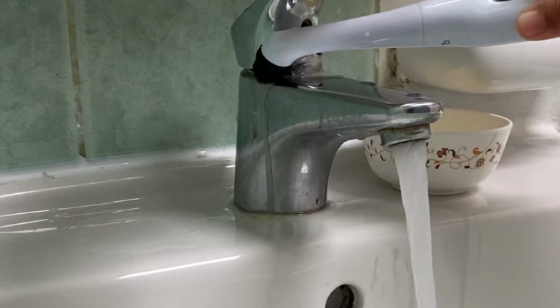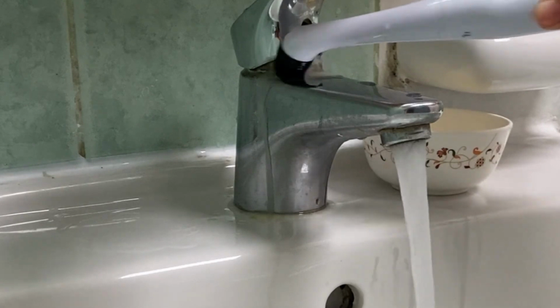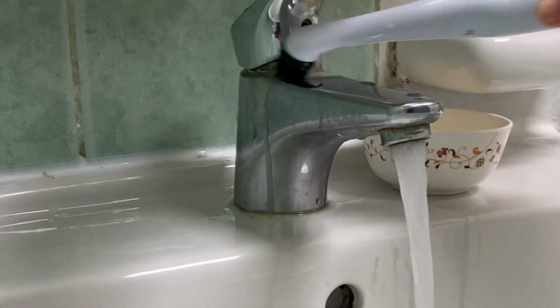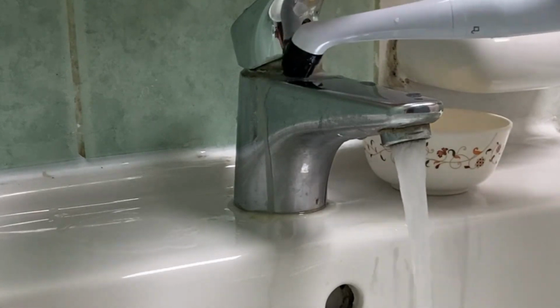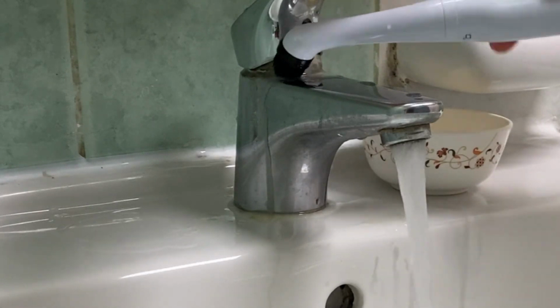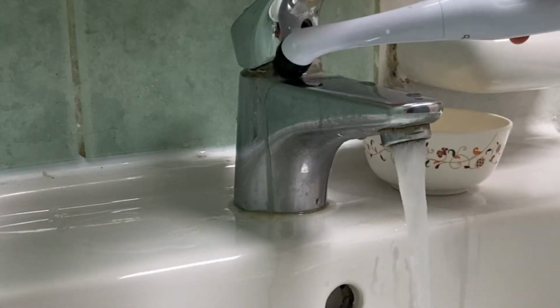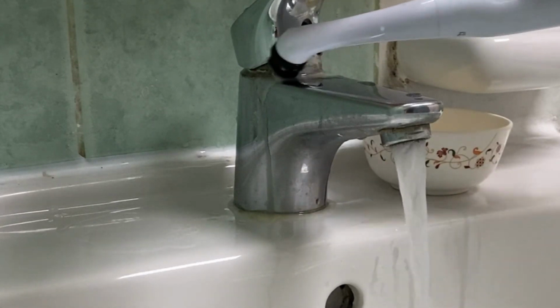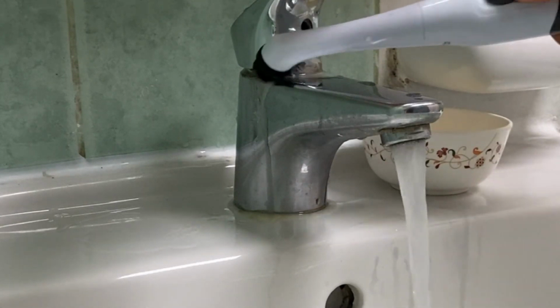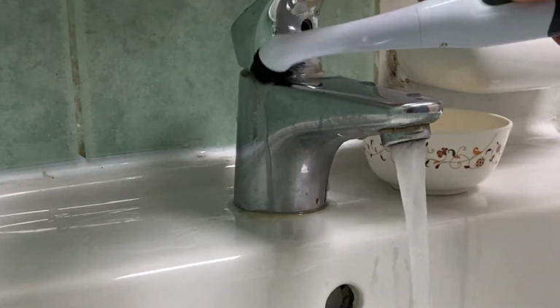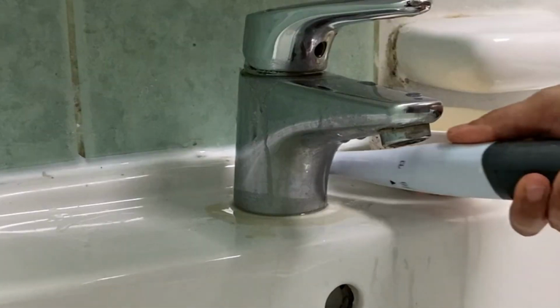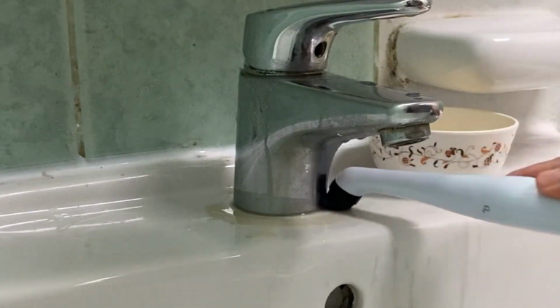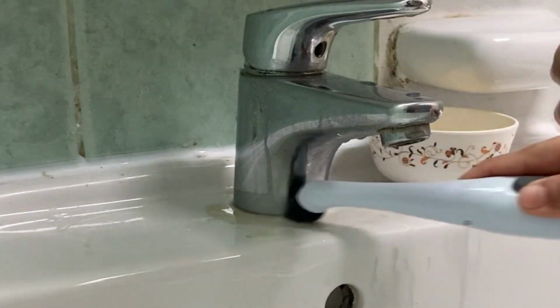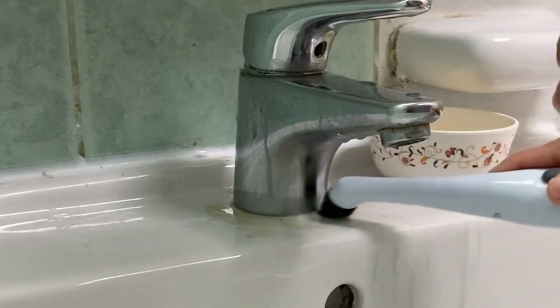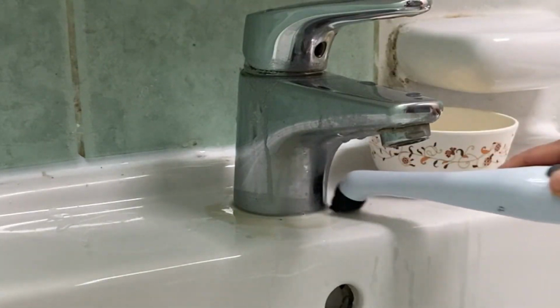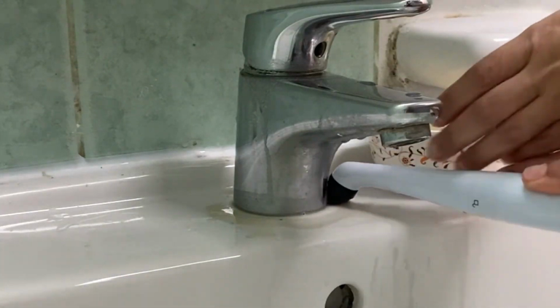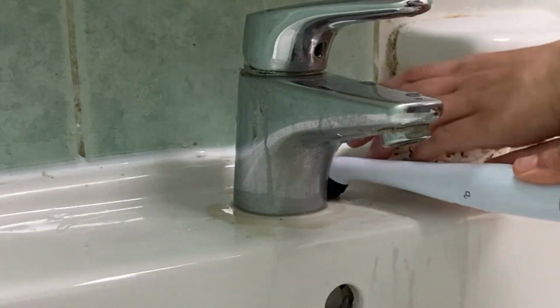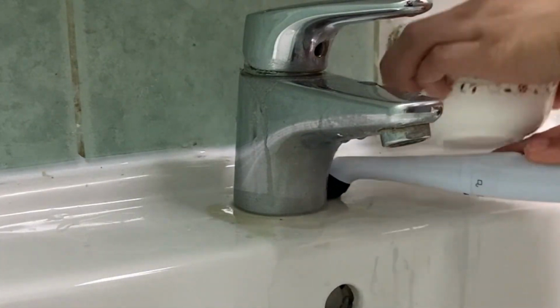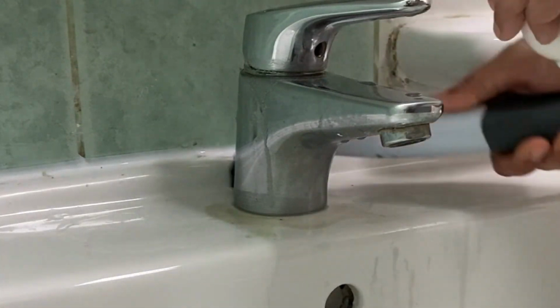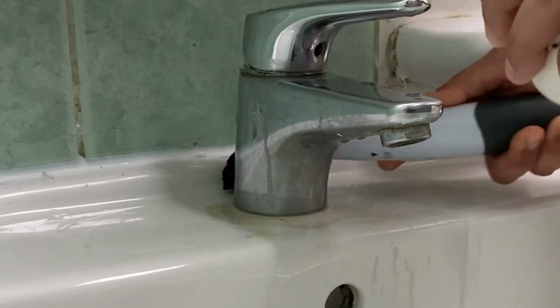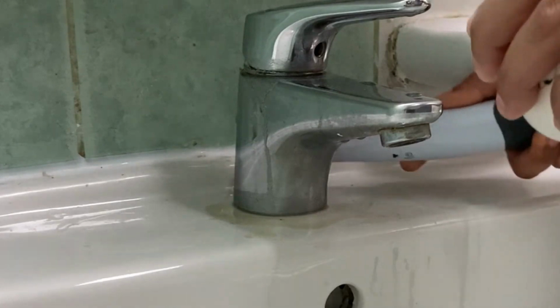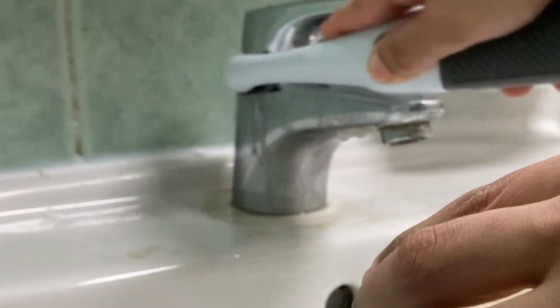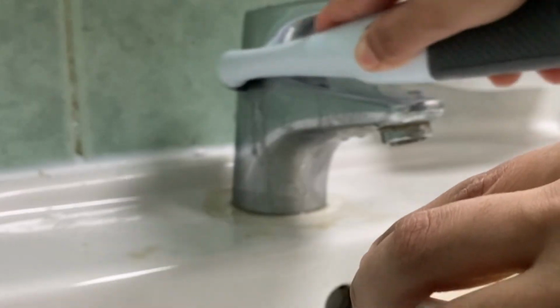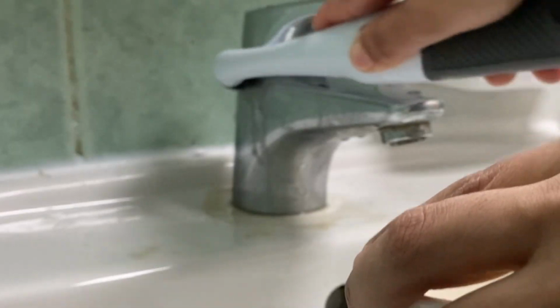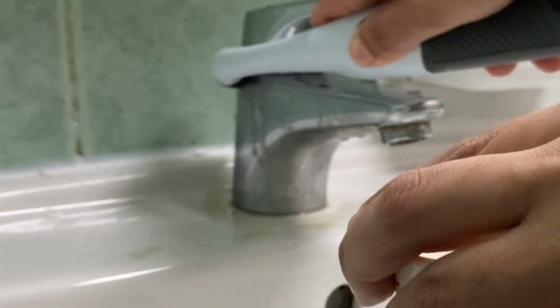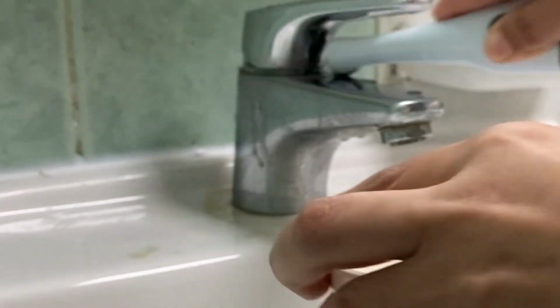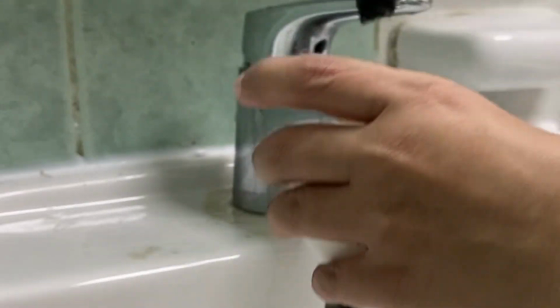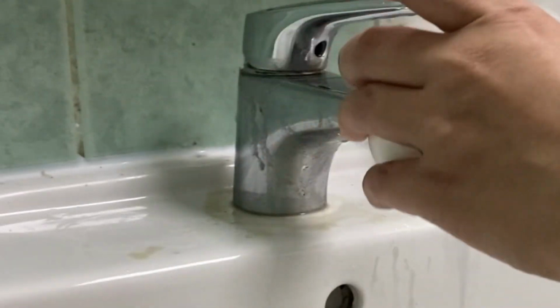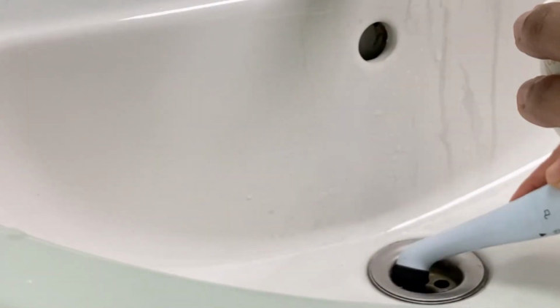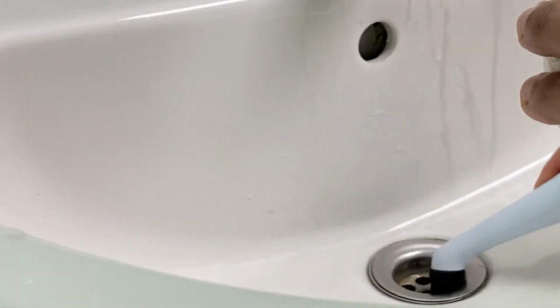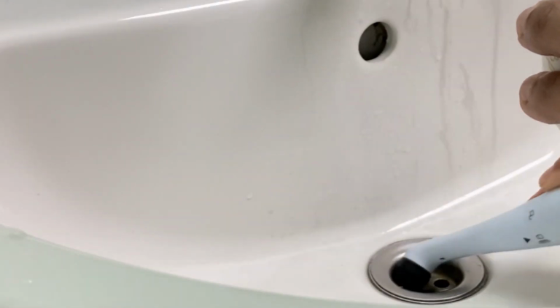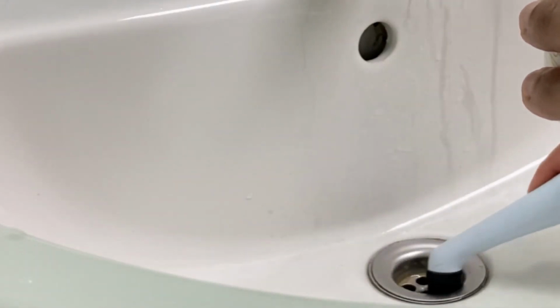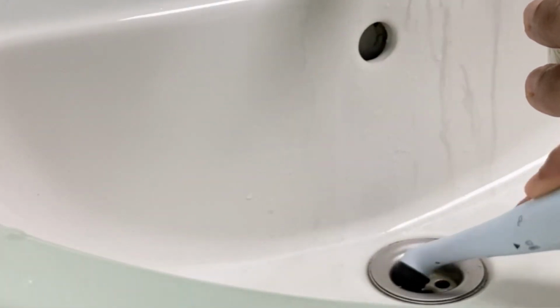I cleaned the hard water stains on the tap with a mixture of baking soda and lemon juice. This is an electrical cleaning brush — if you're interested, I'll leave the link in the description box.